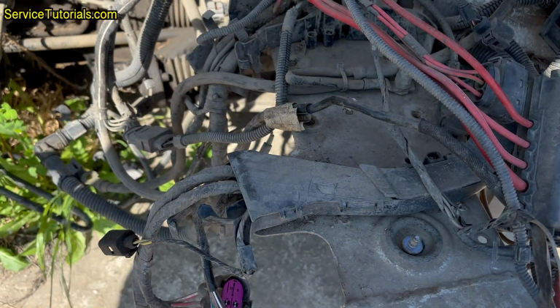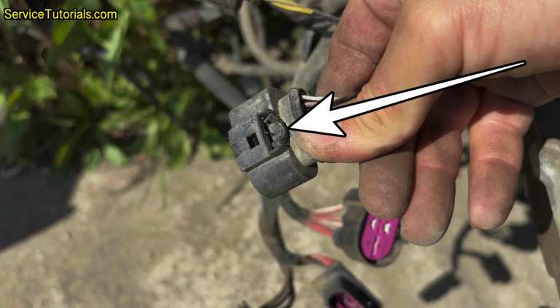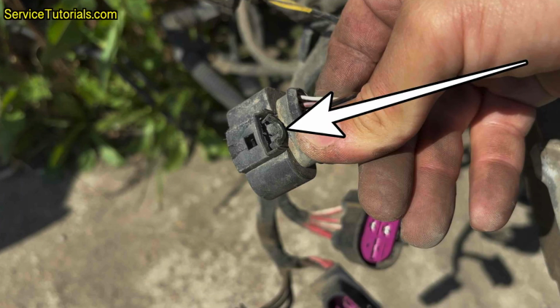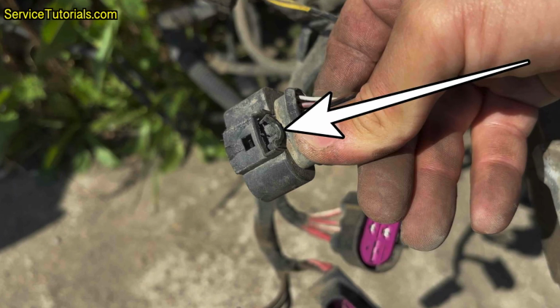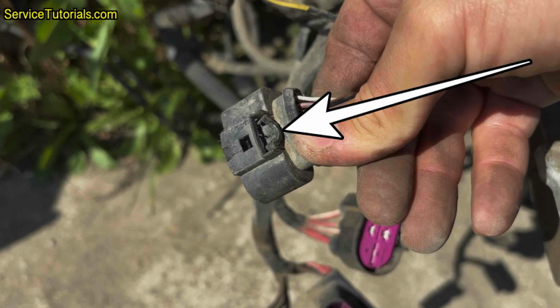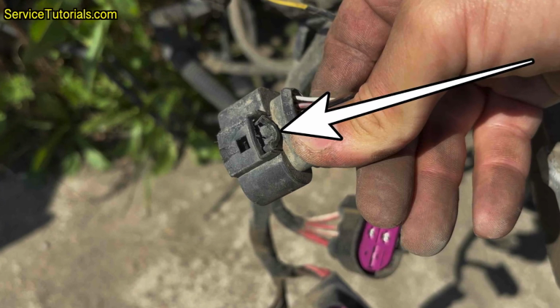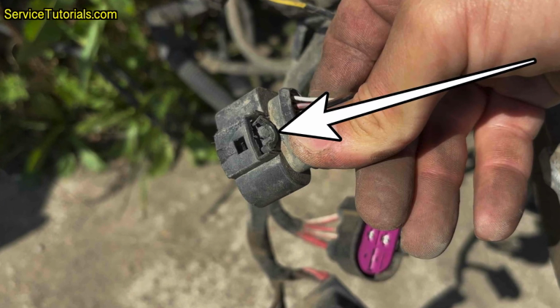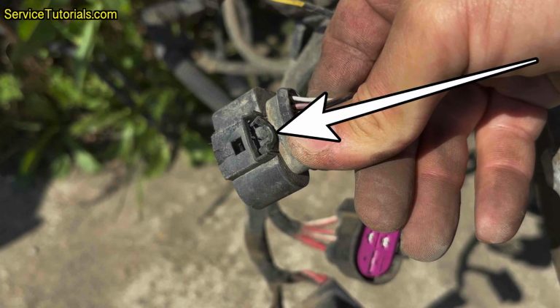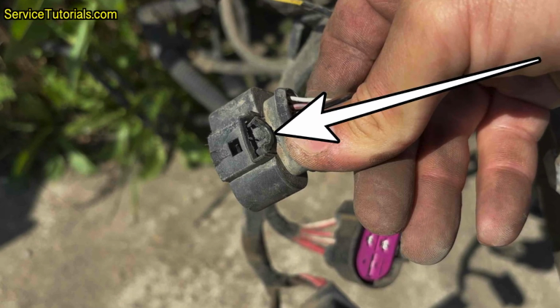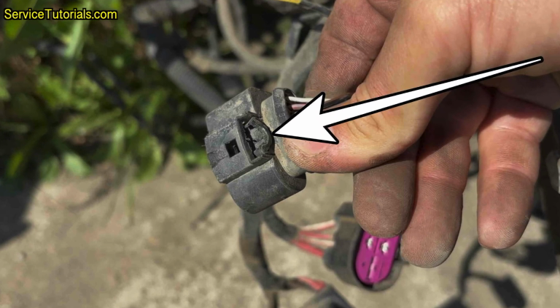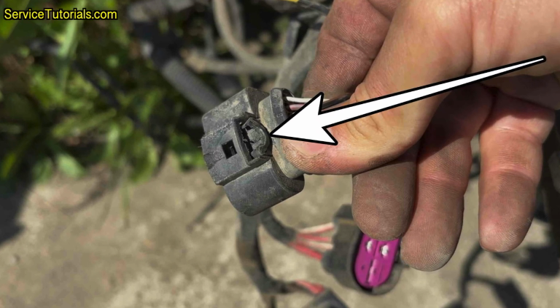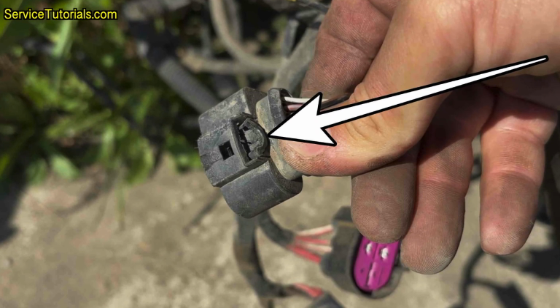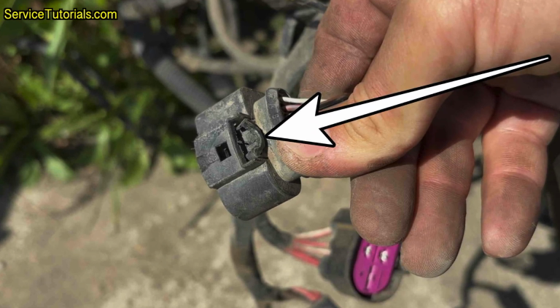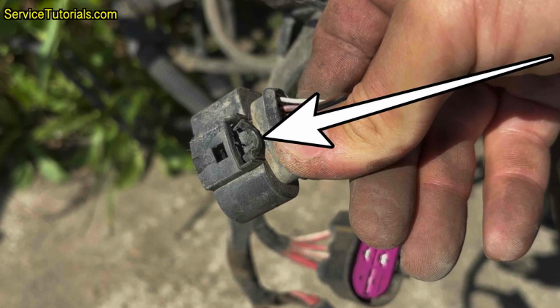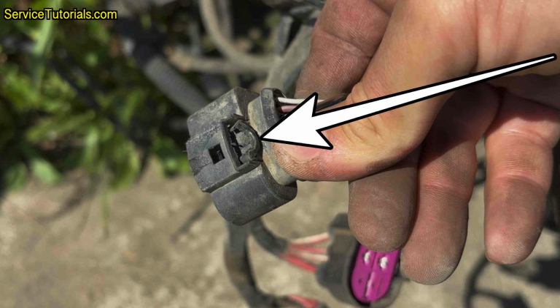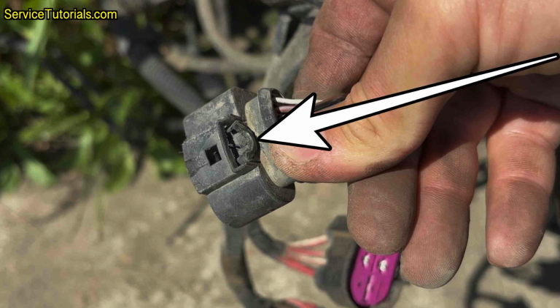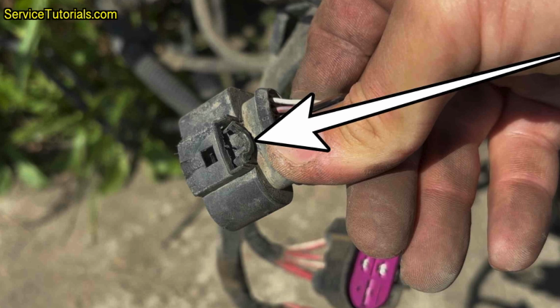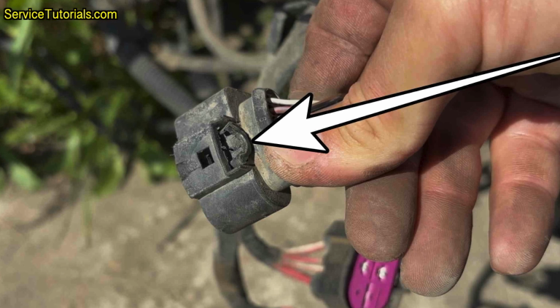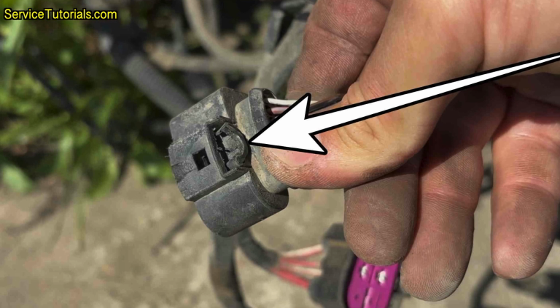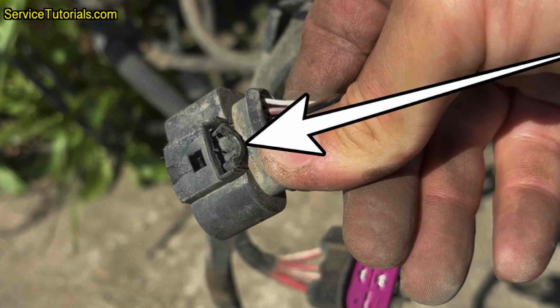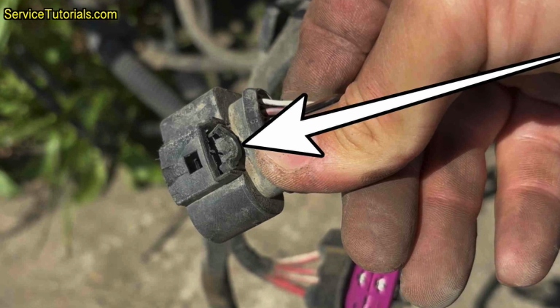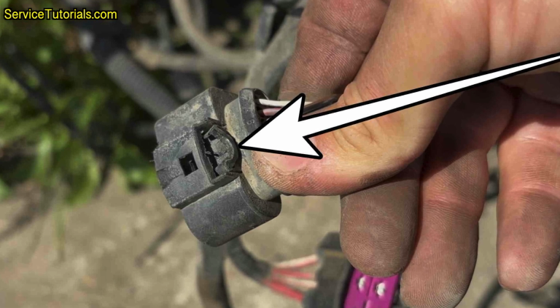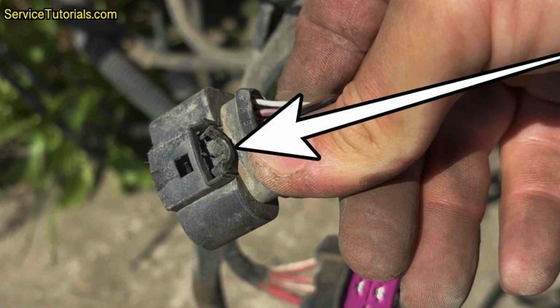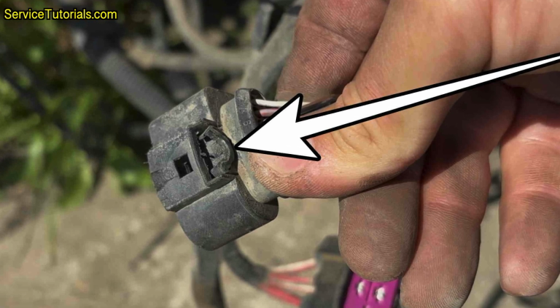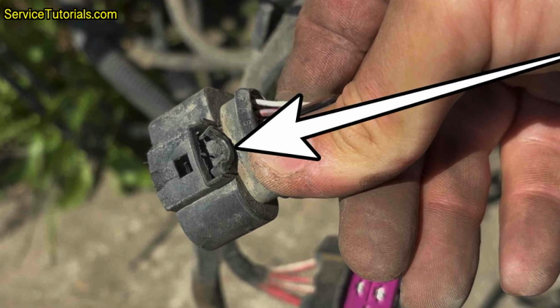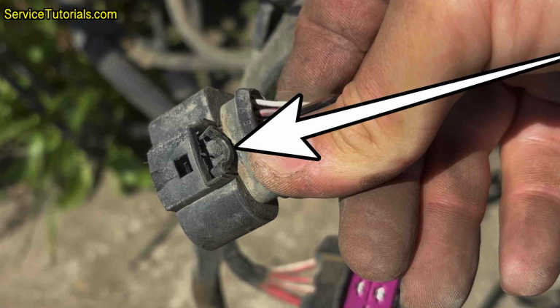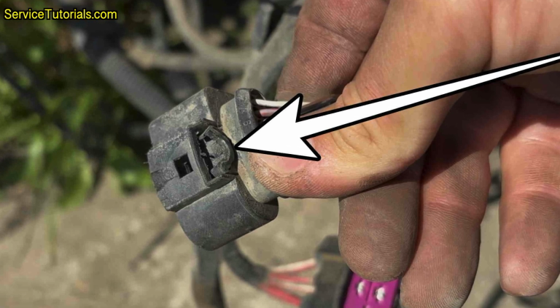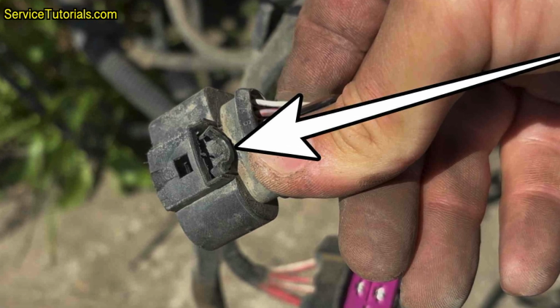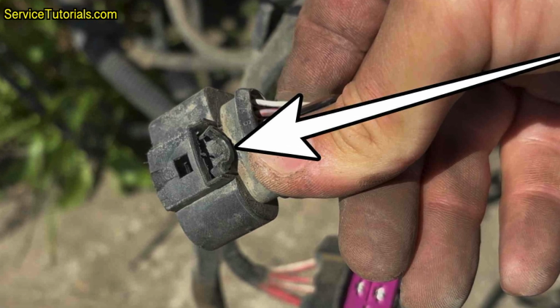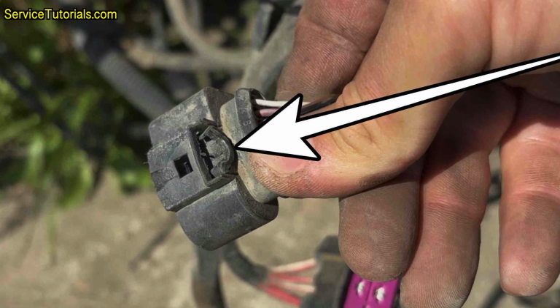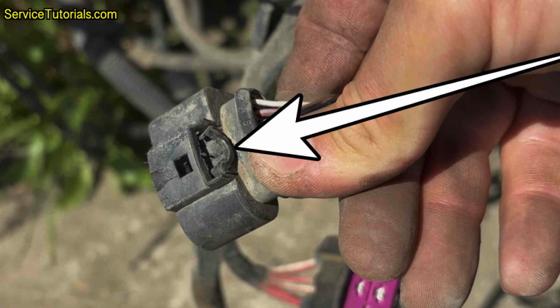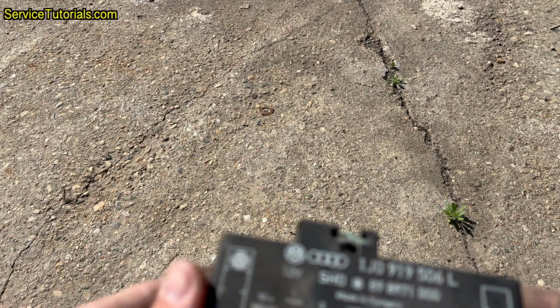The second method to remove the plug is to insert a thin flat blade screwdriver under the clip, as indicated by the arrow, and then pull the plug outwards.